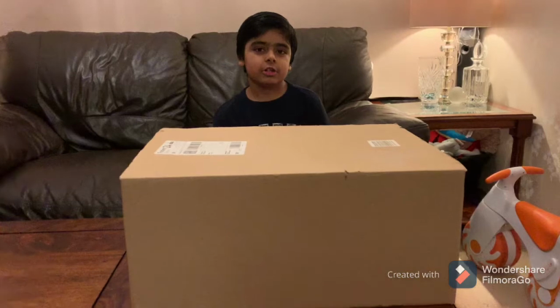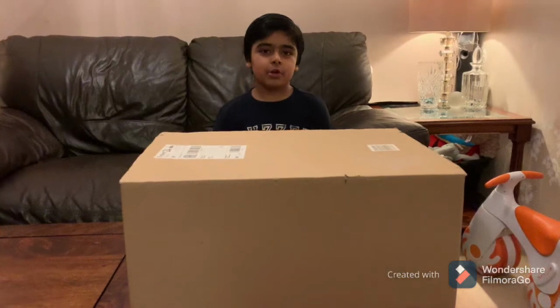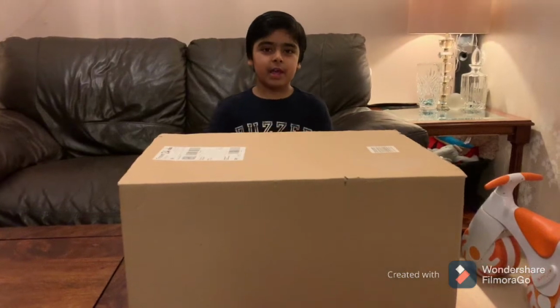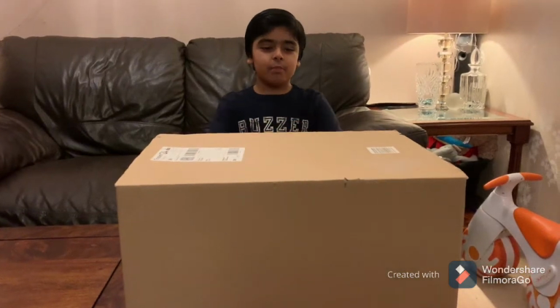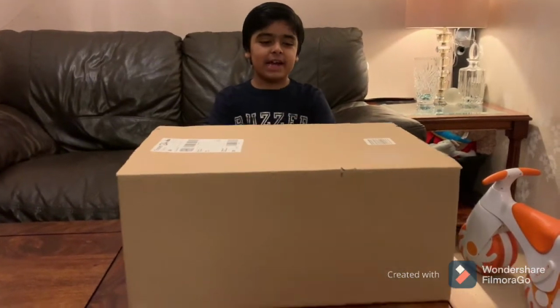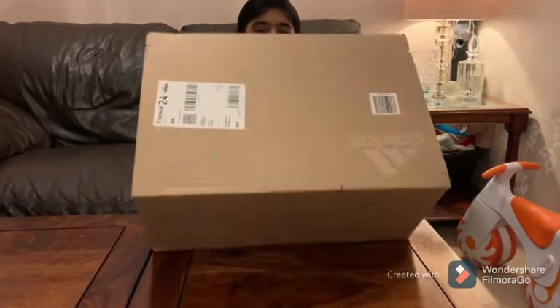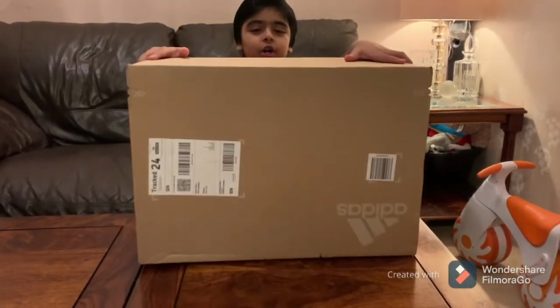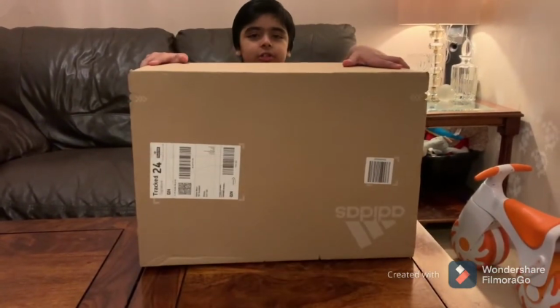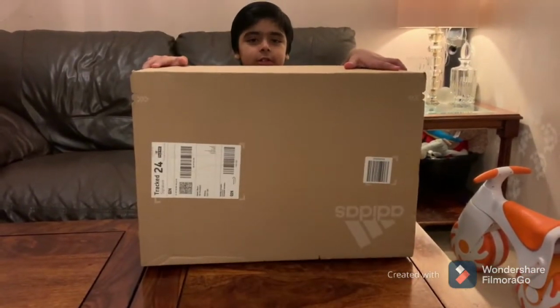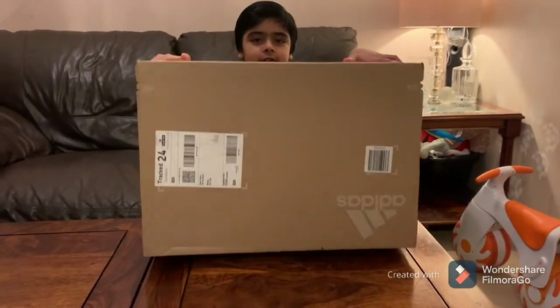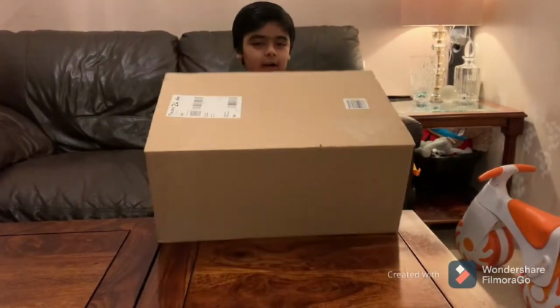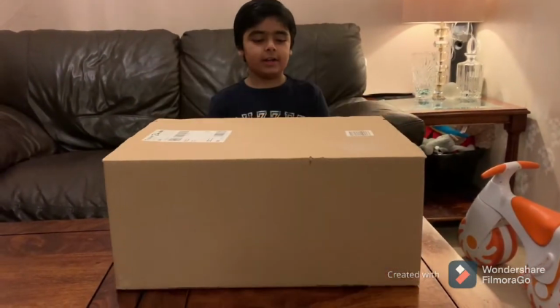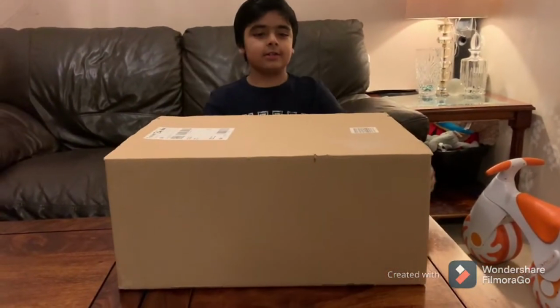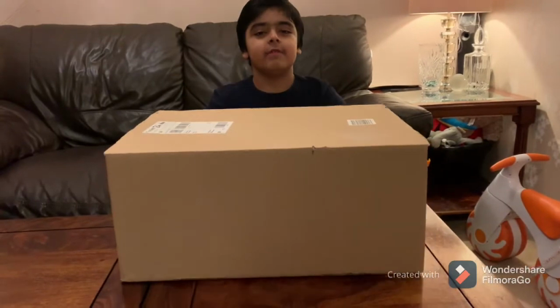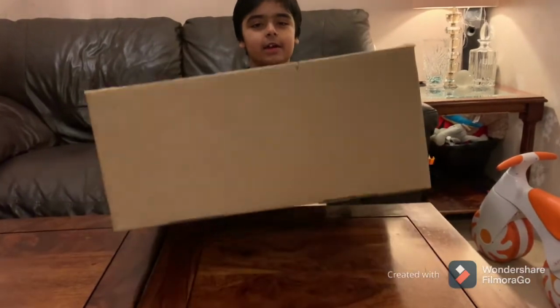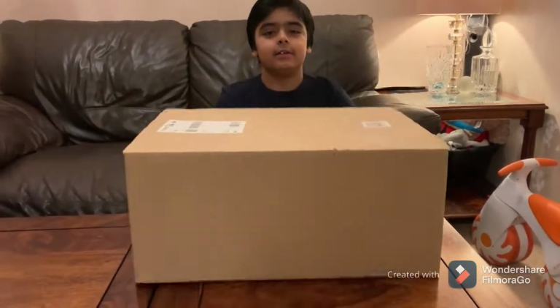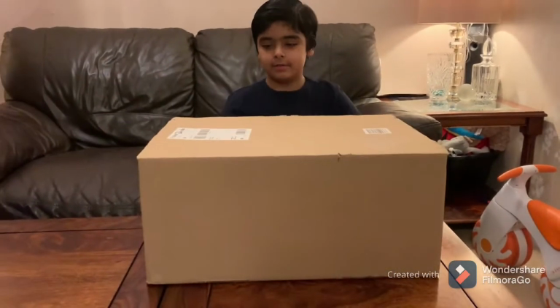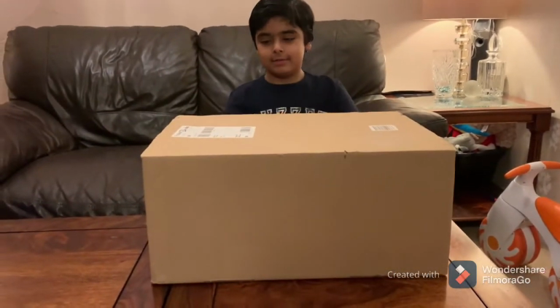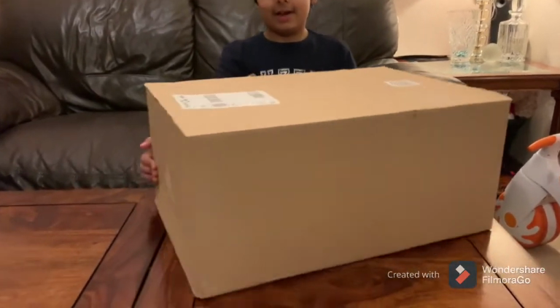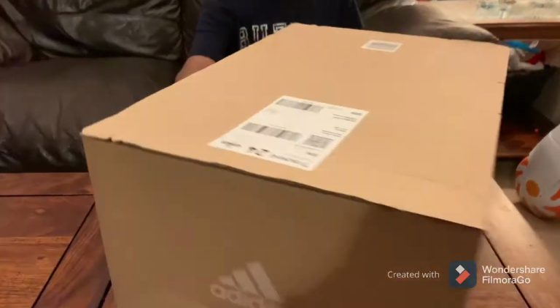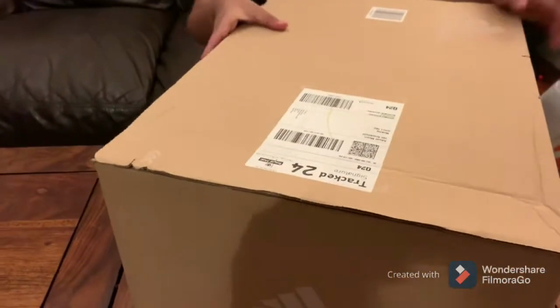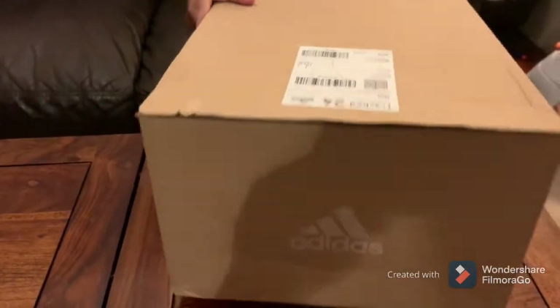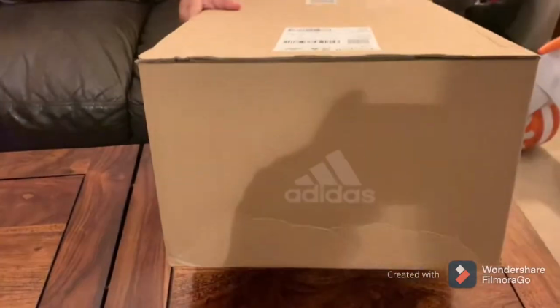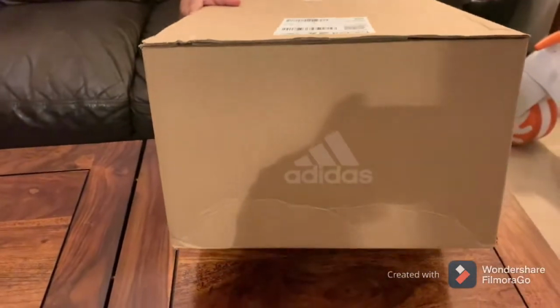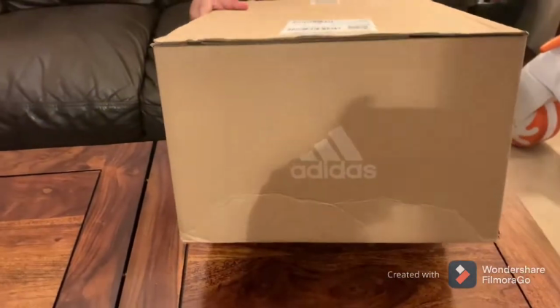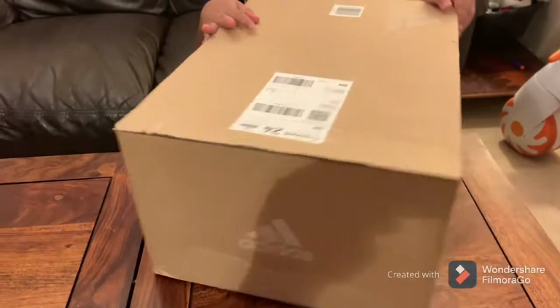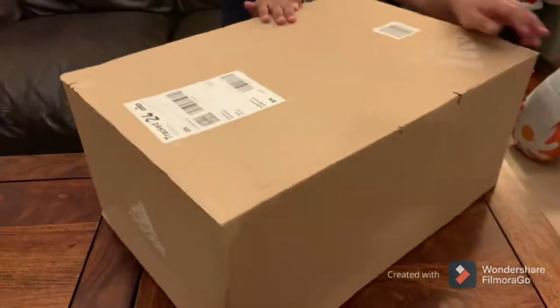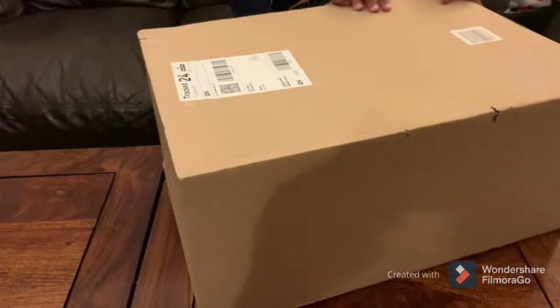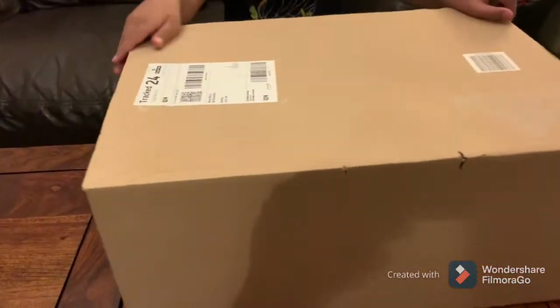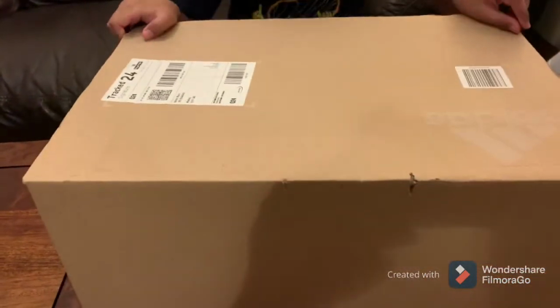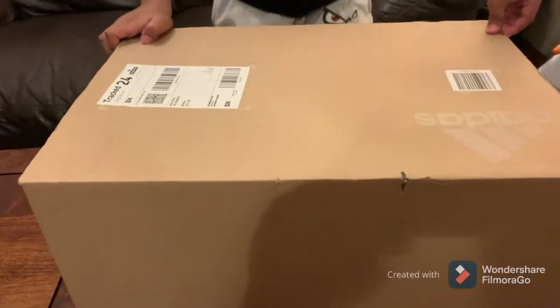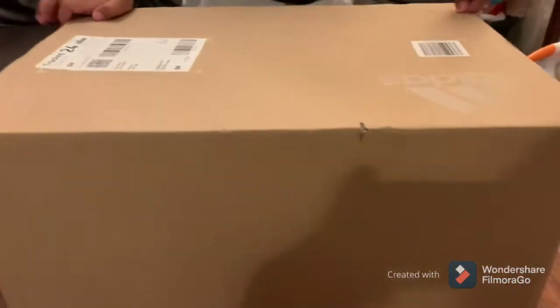Assalamu alaikum, today we're opening a D1 box and it's very light. Yesterday I just posted it with my airbox and that's how I open it.